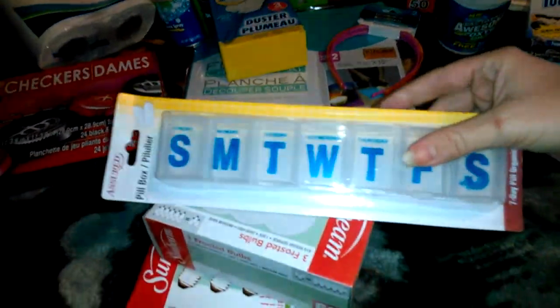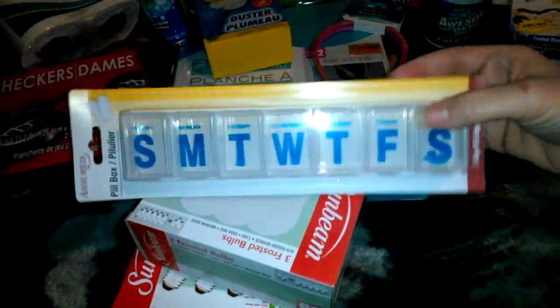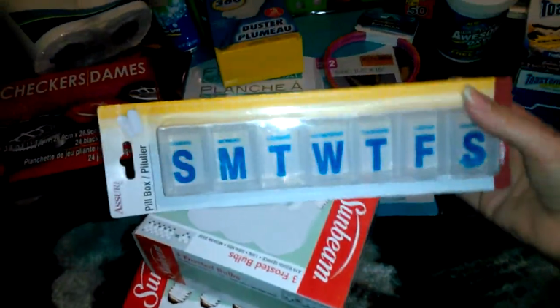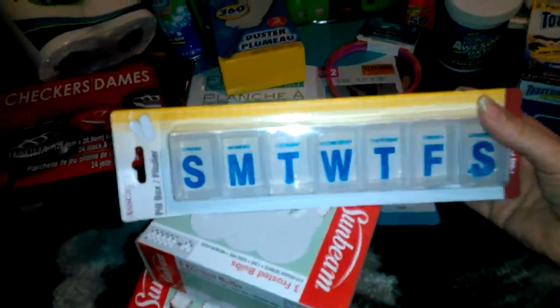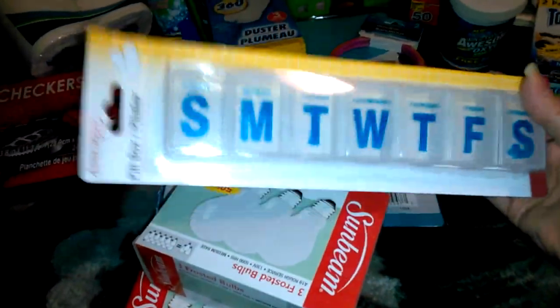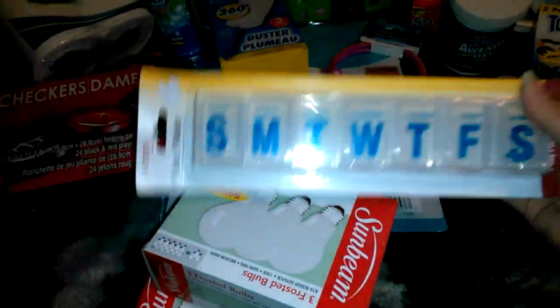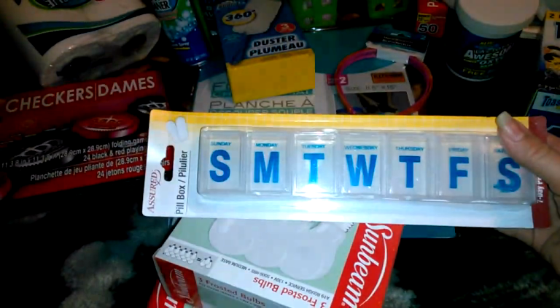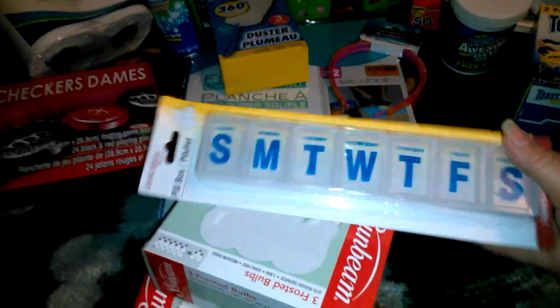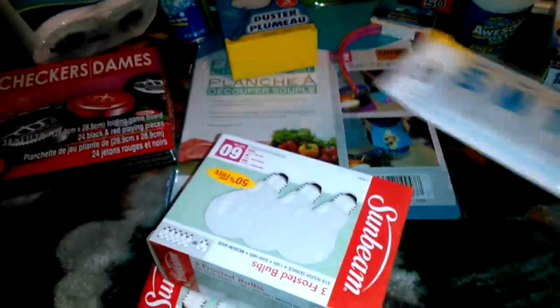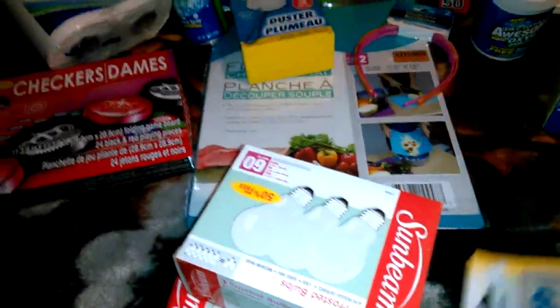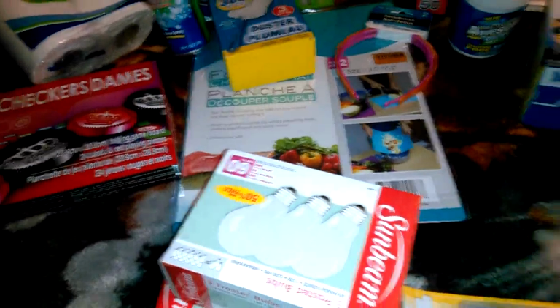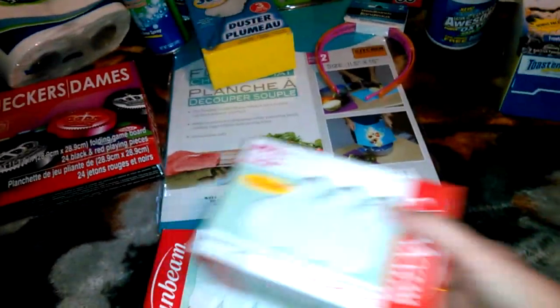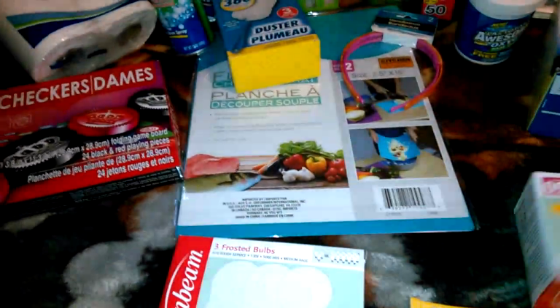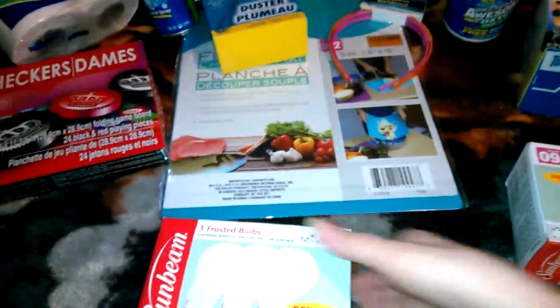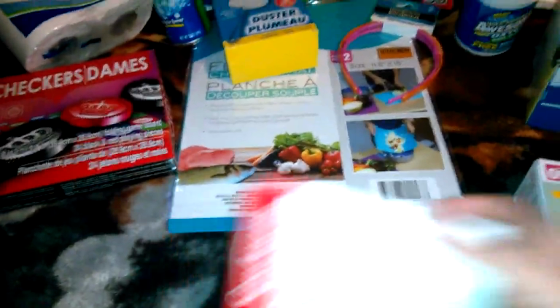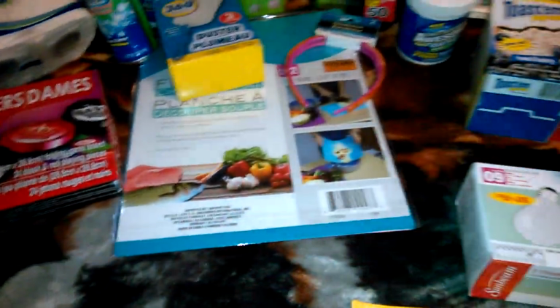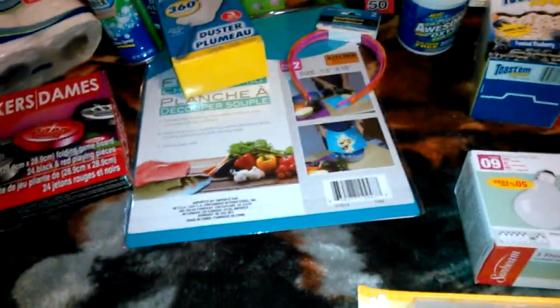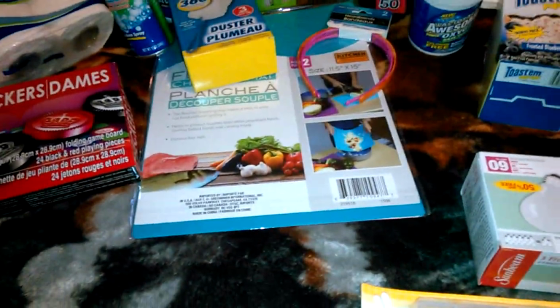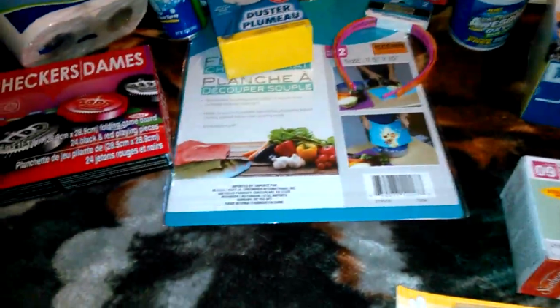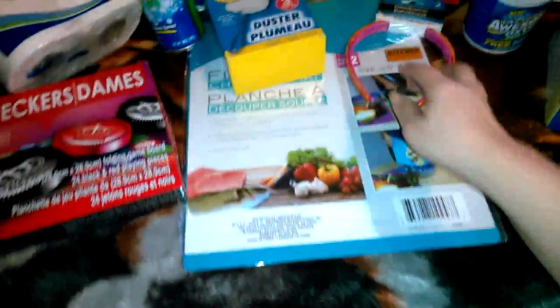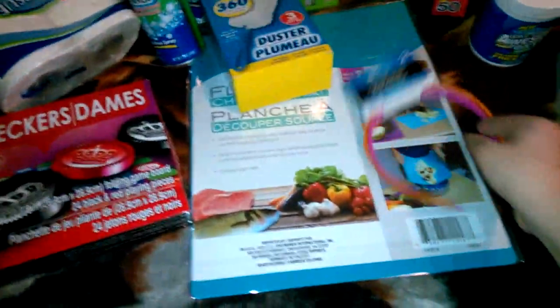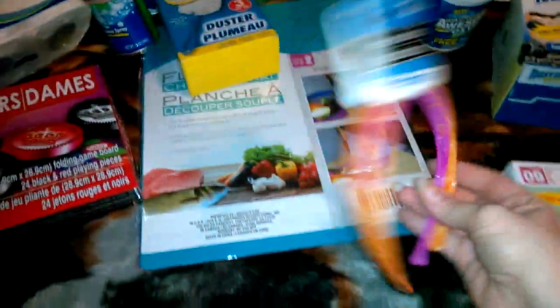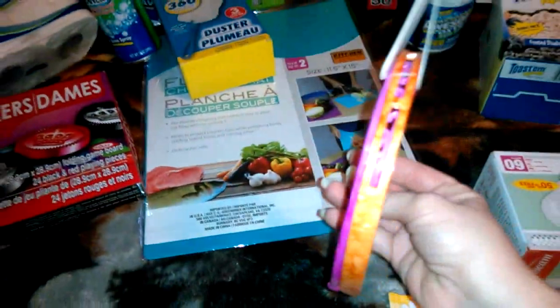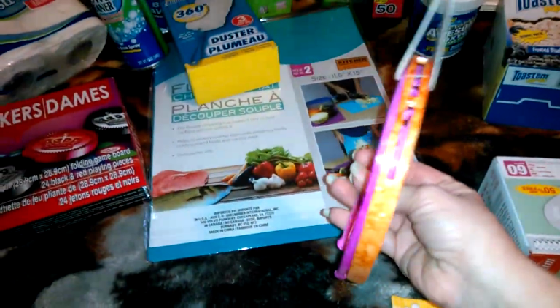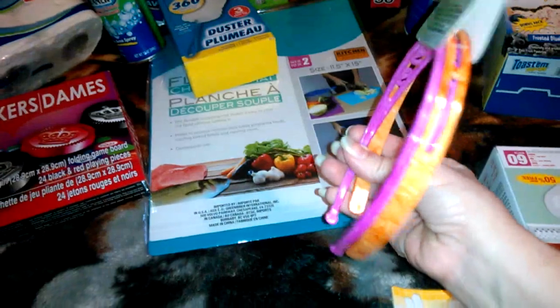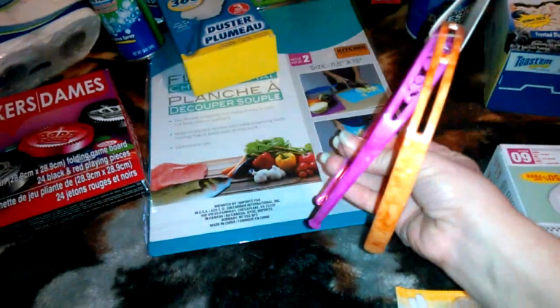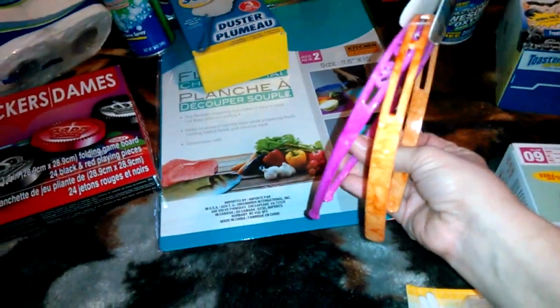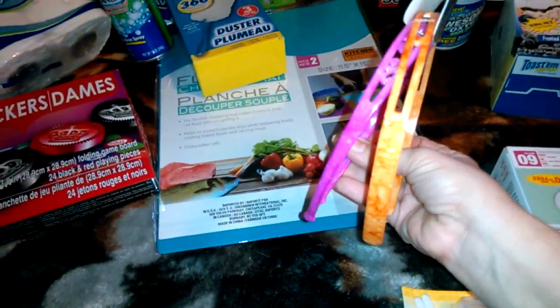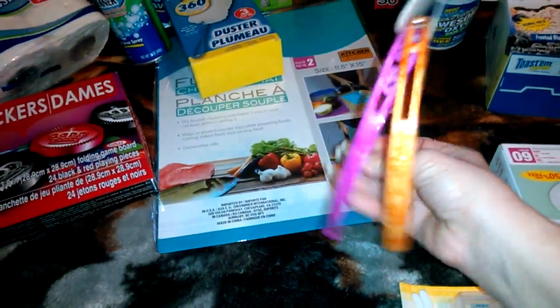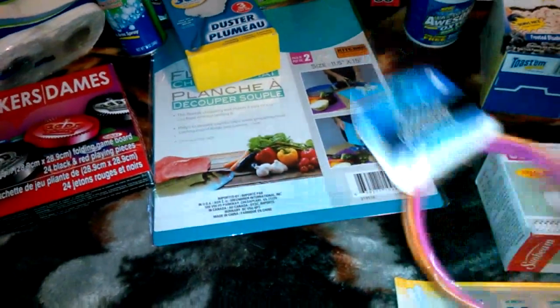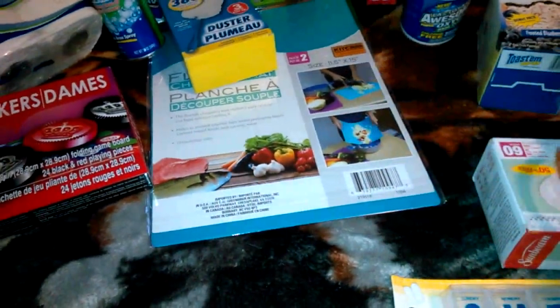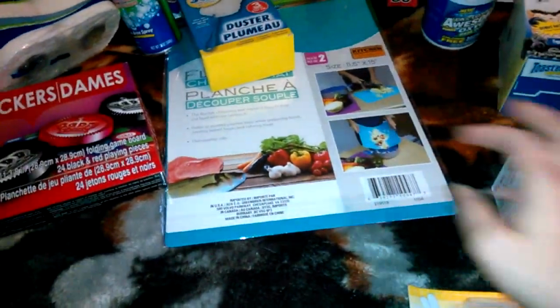Pill holder. So light bulbs, pill holder, headbands — there's pink and orange, two packs for a buck.